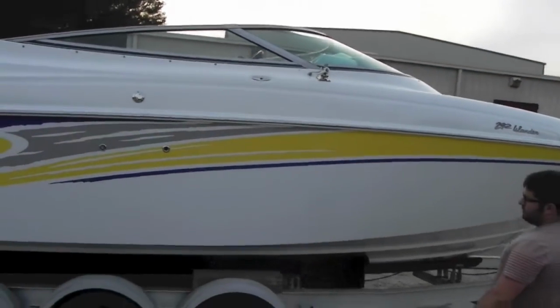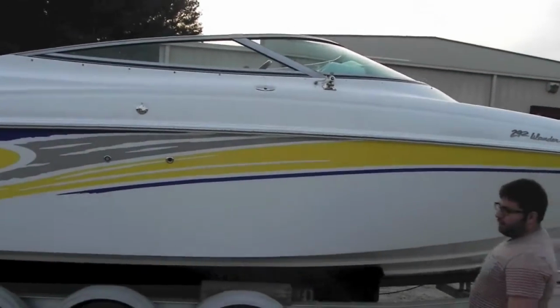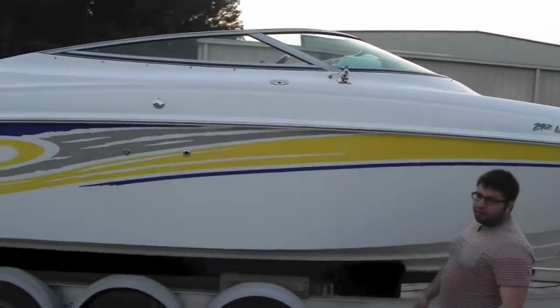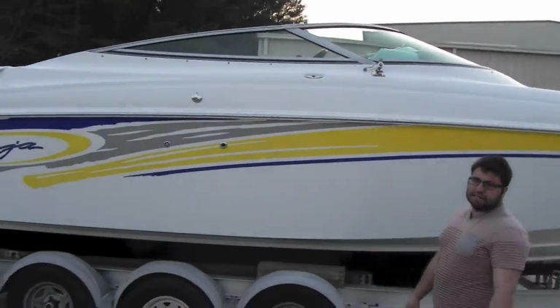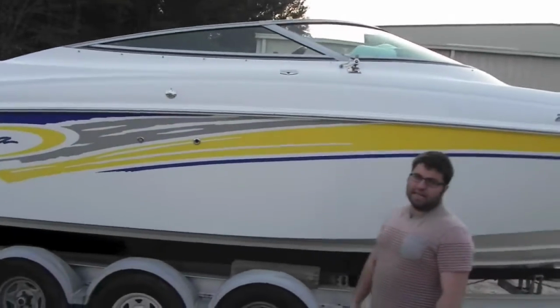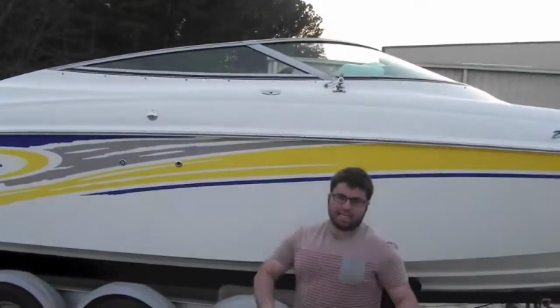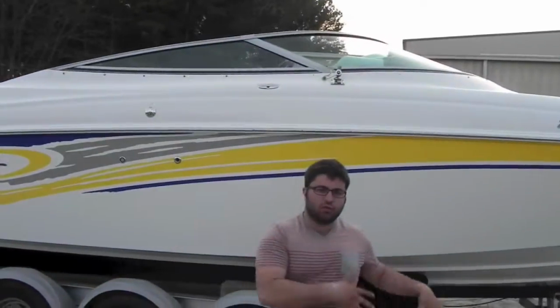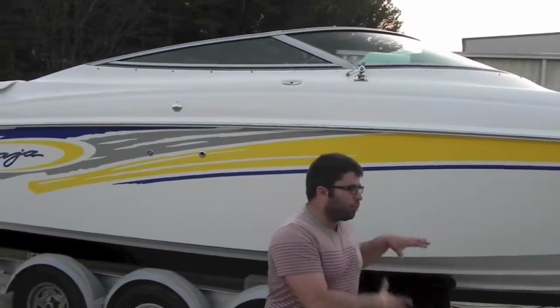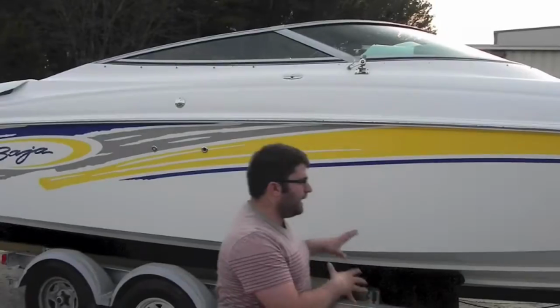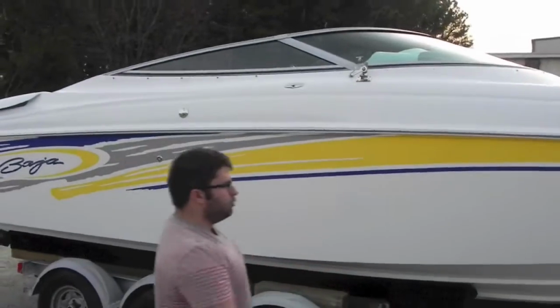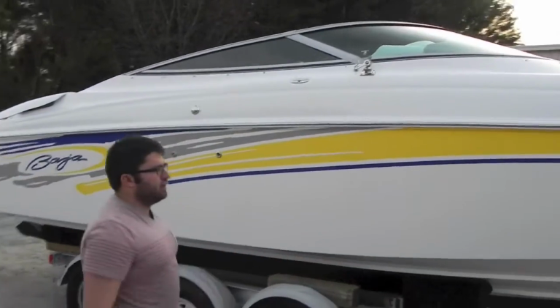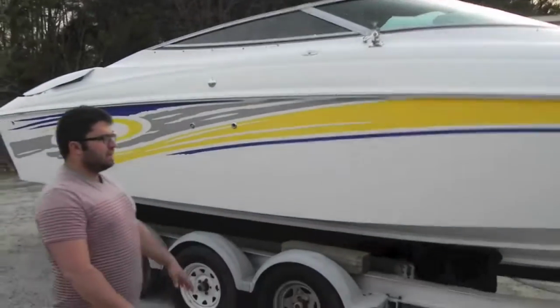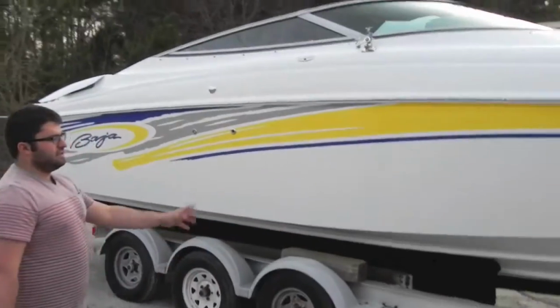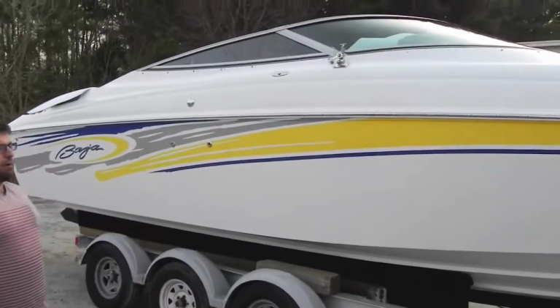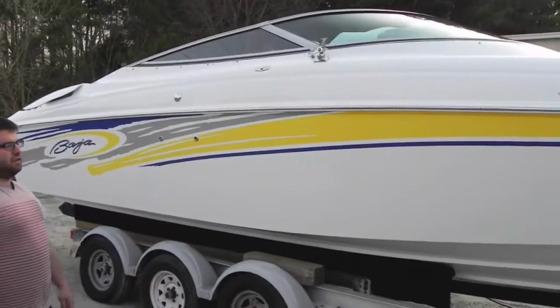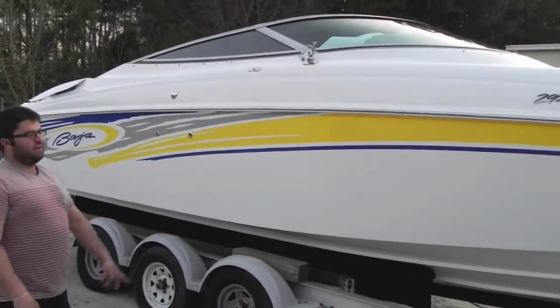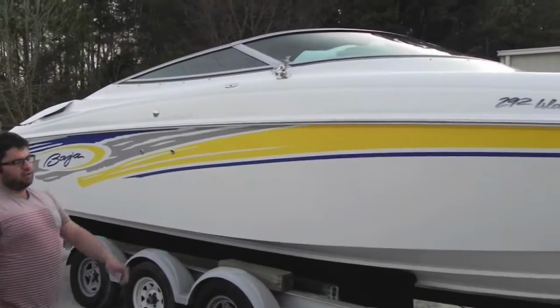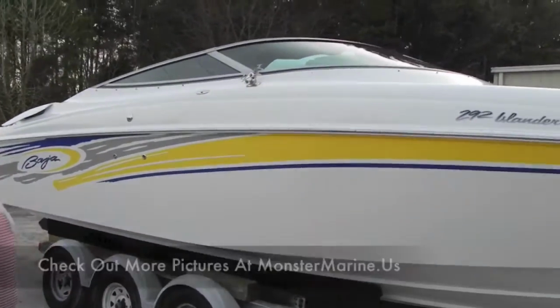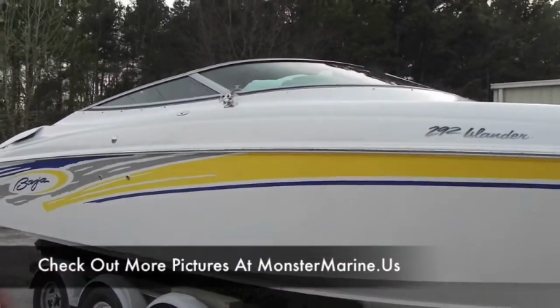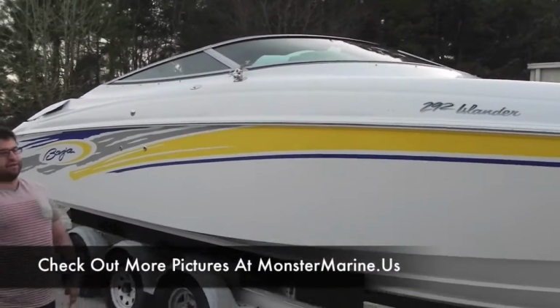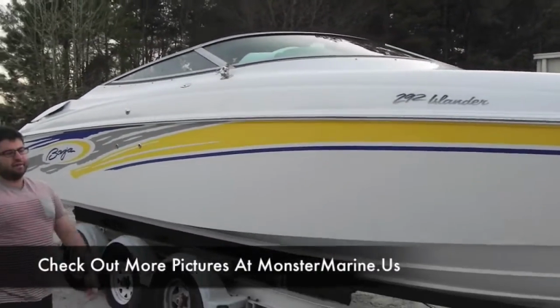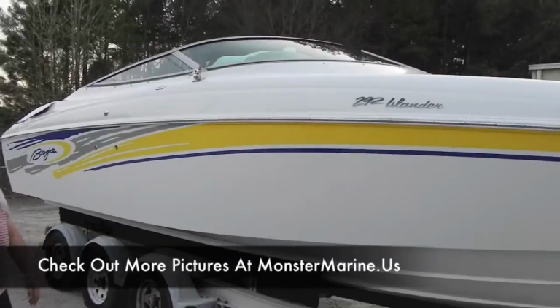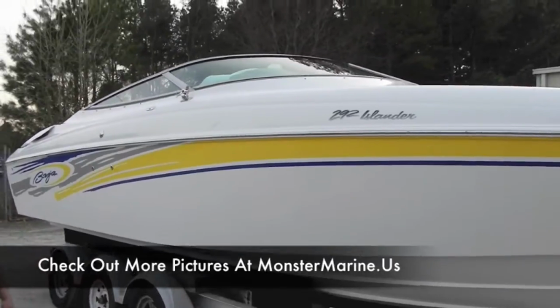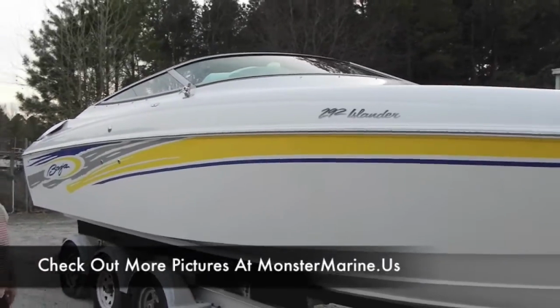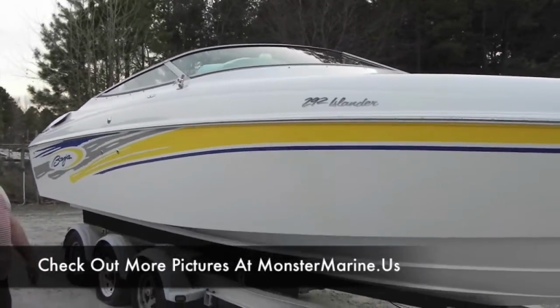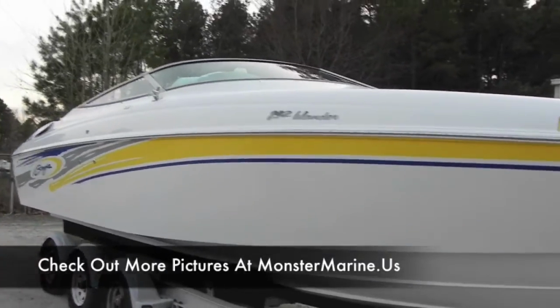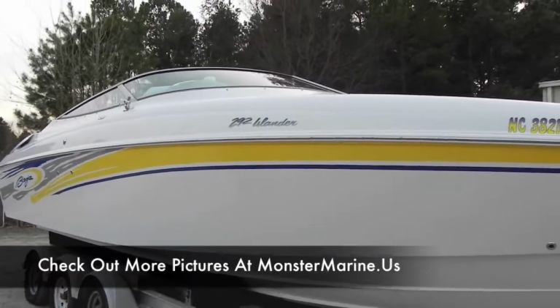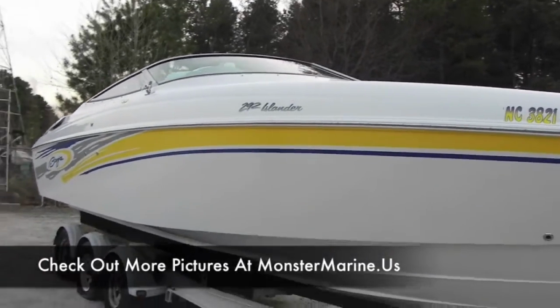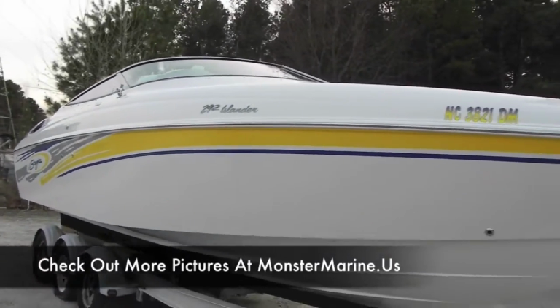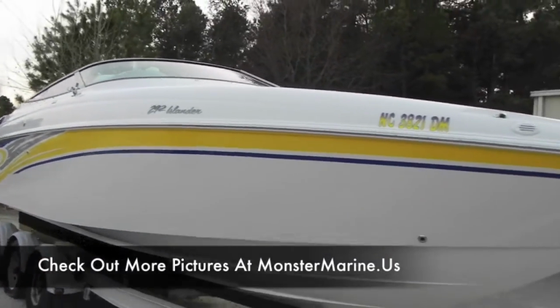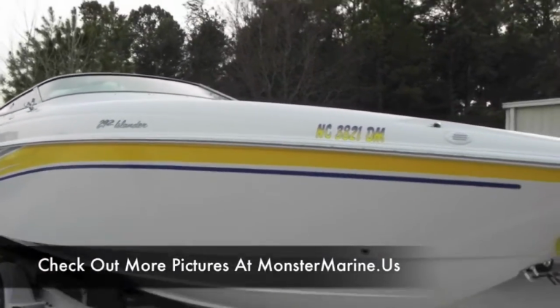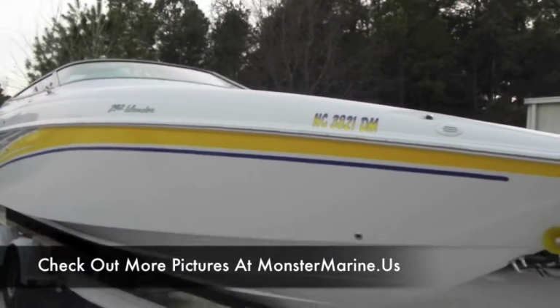Now if you're out of state, I can get you a brand new trailer that fits this boat perfectly. You're looking at about $4,500. Give me a call — I'd be more than happy to price one out. It's no big deal; we do it every day.